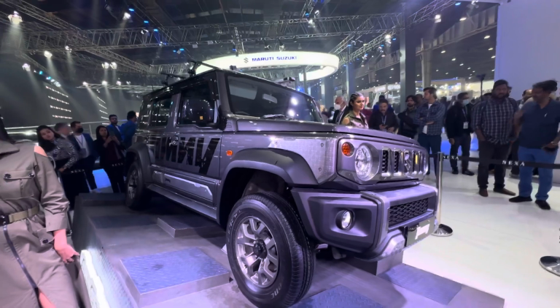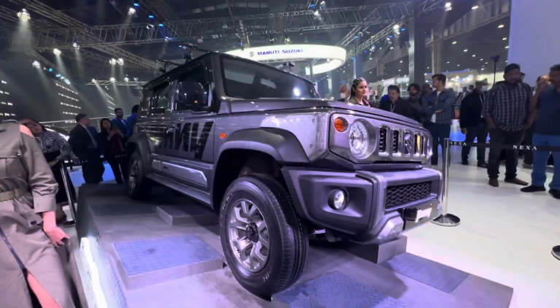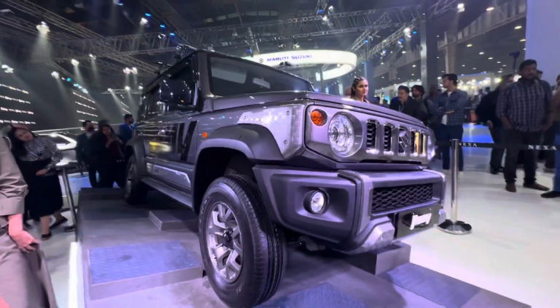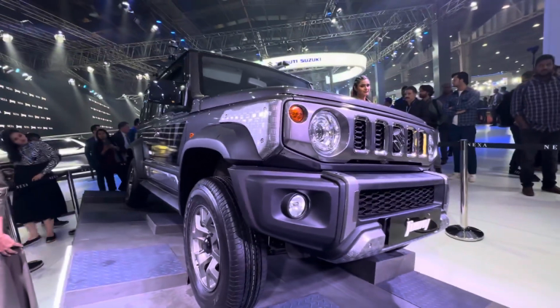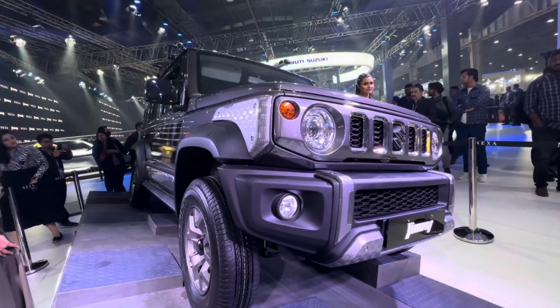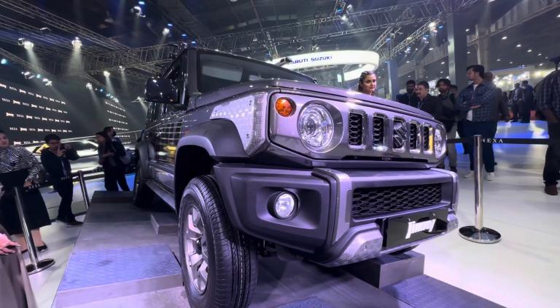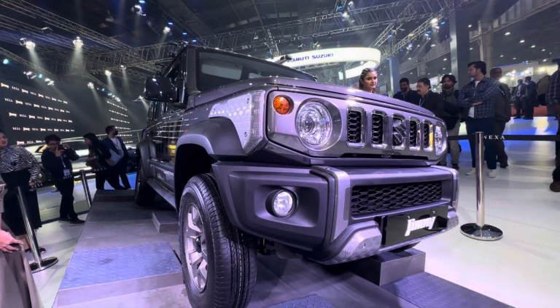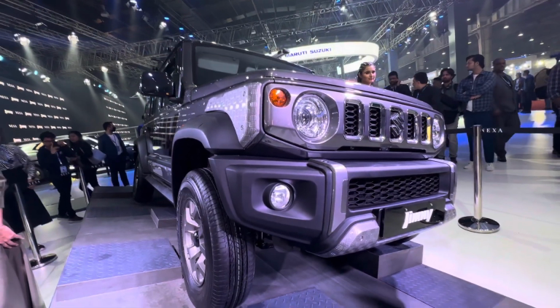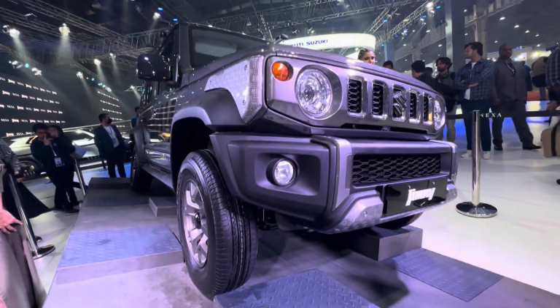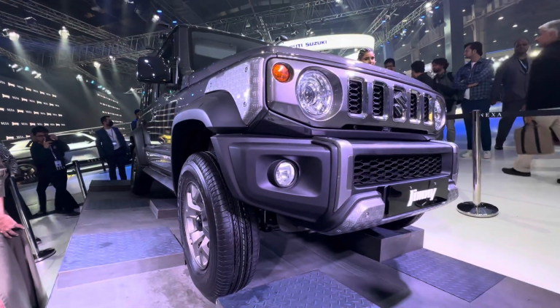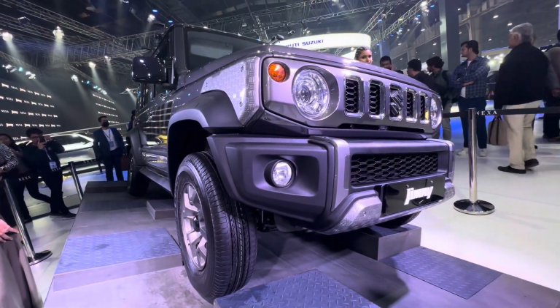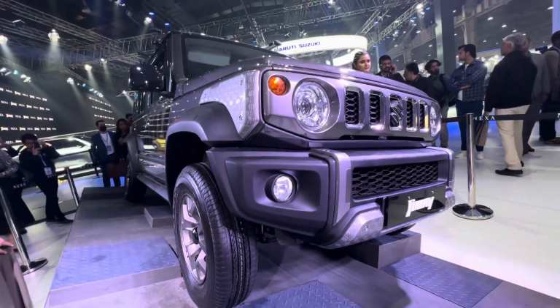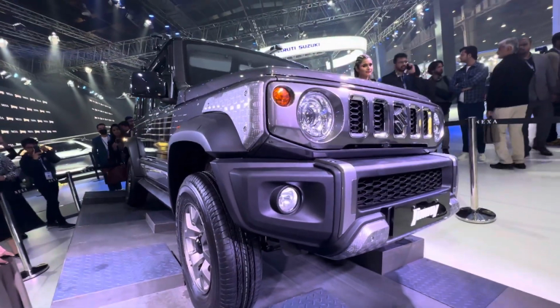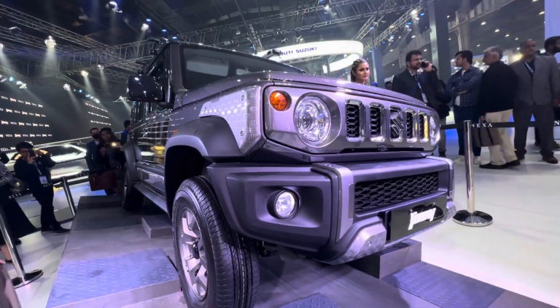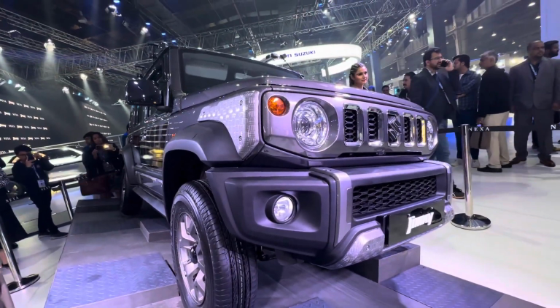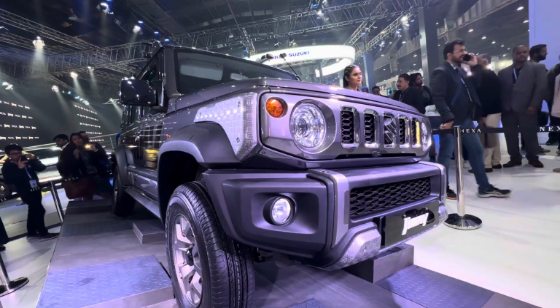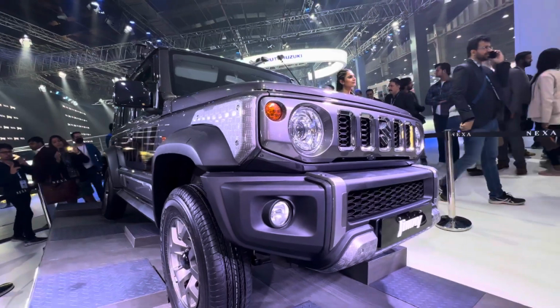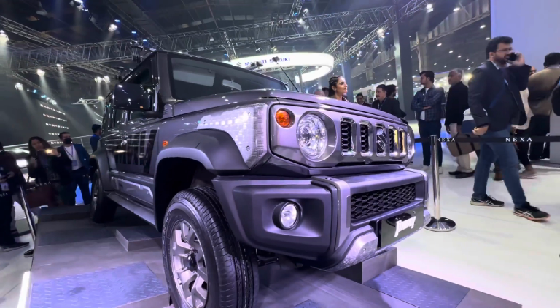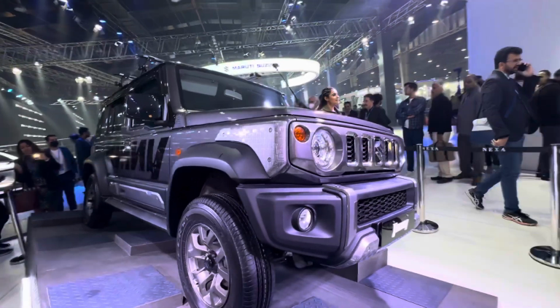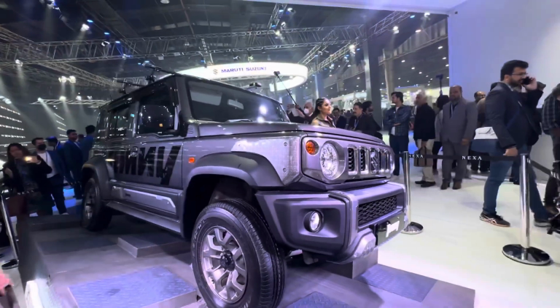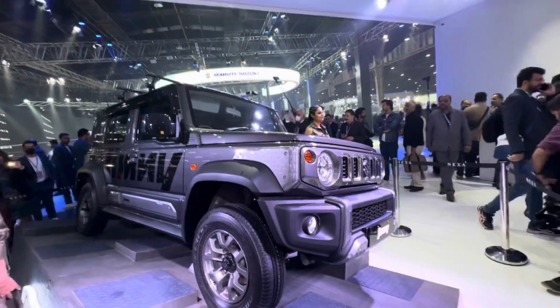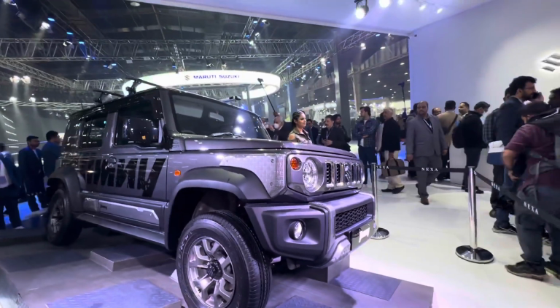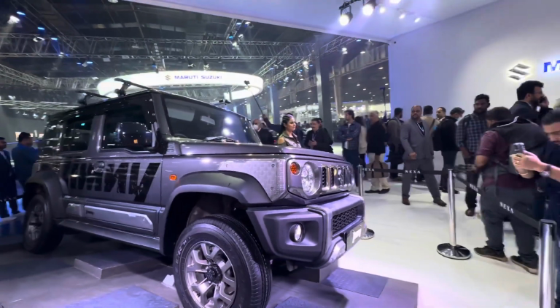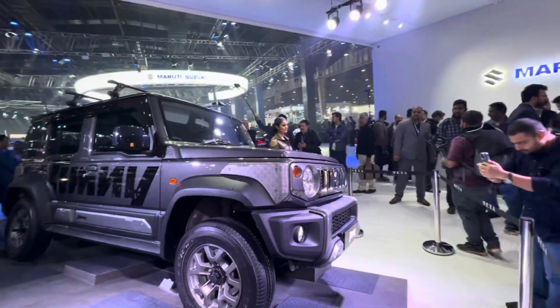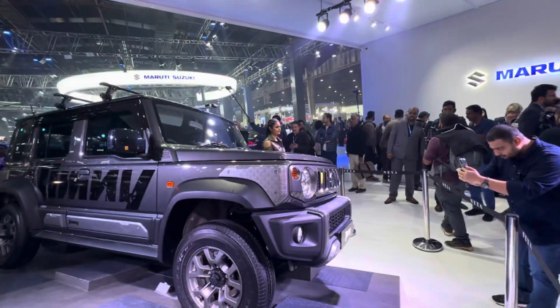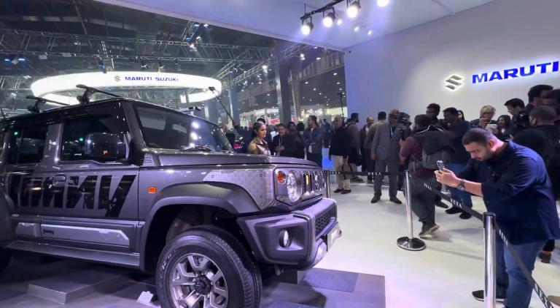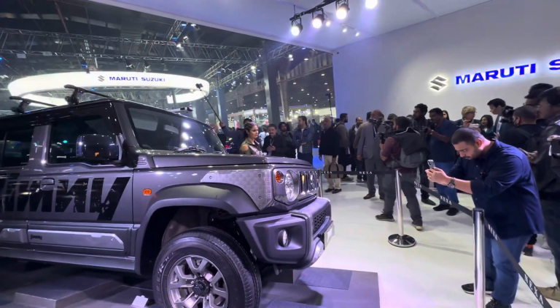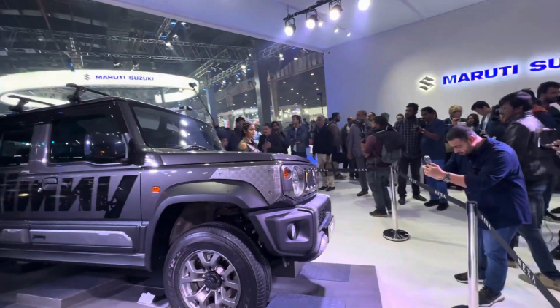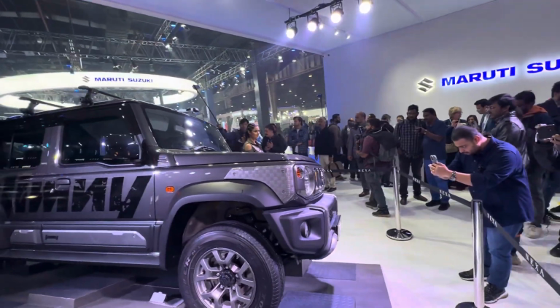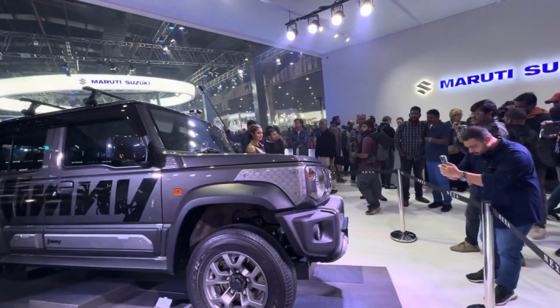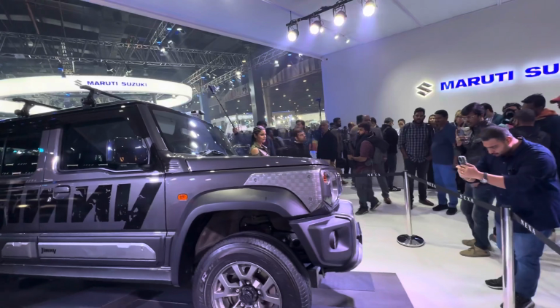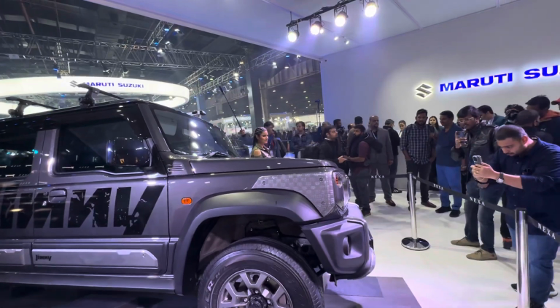You also see projector beam lamps here. You'll get the fog lamps, and those are the turn blinkers. And pretty large rear-view mirrors.